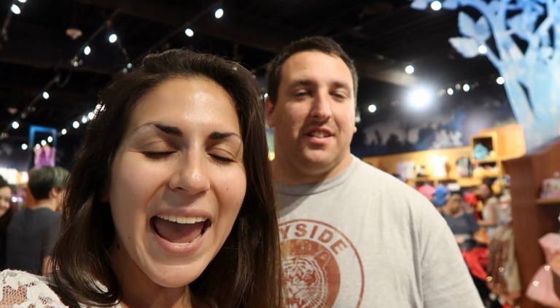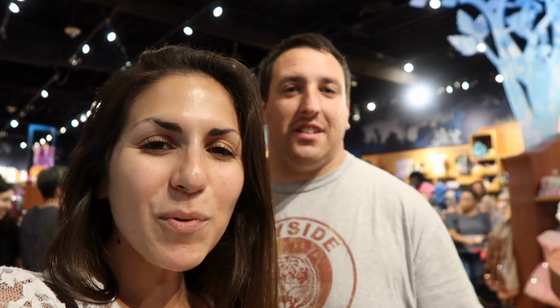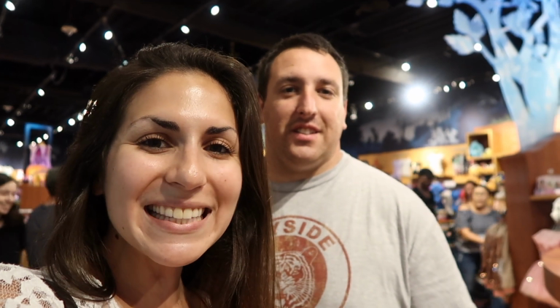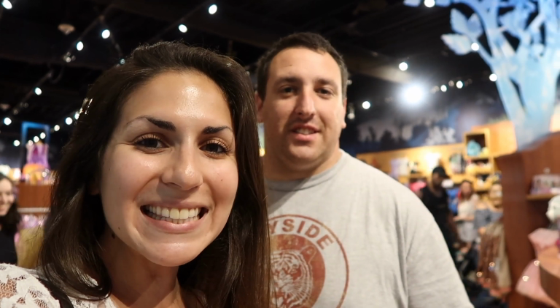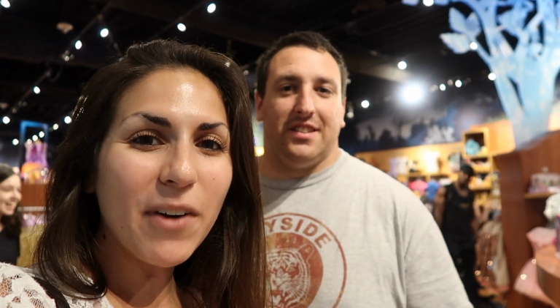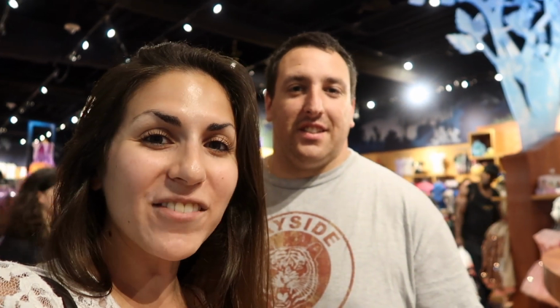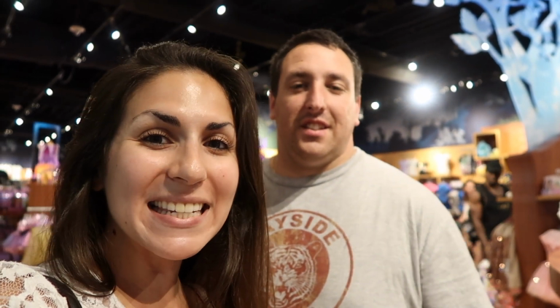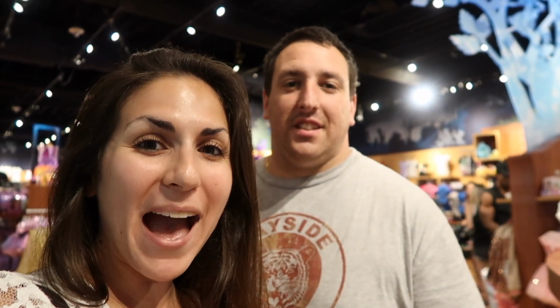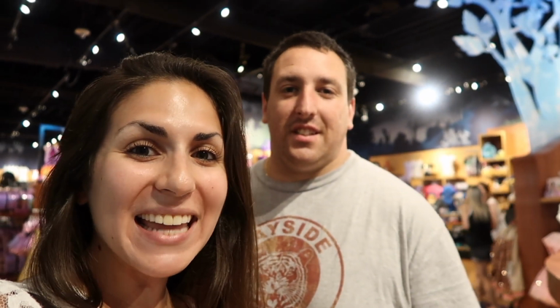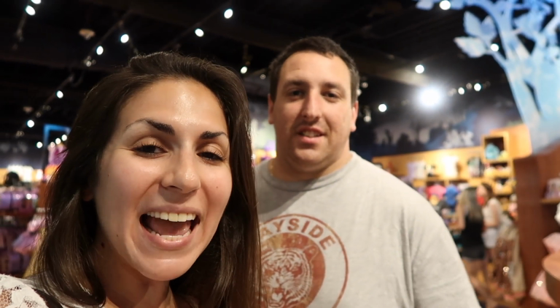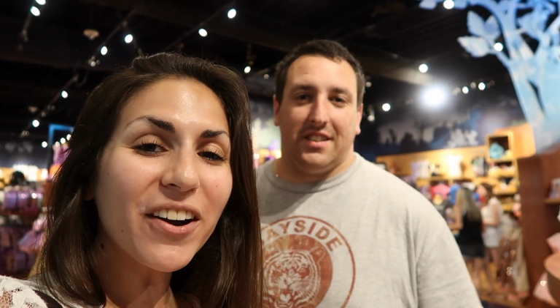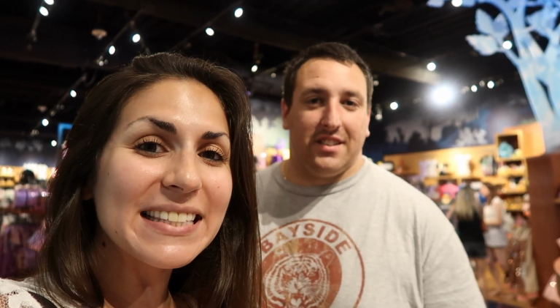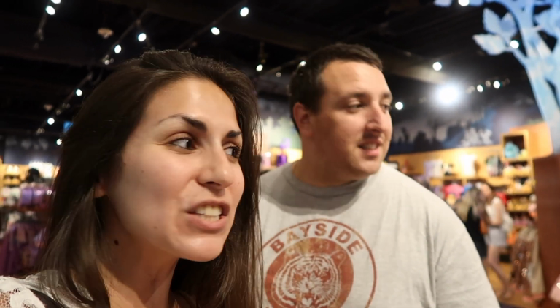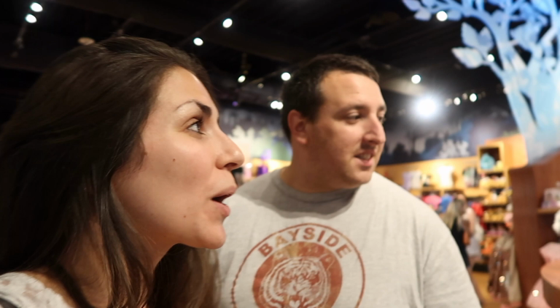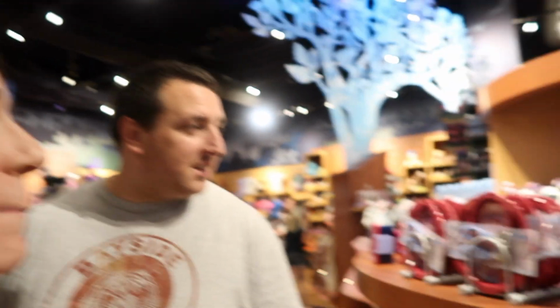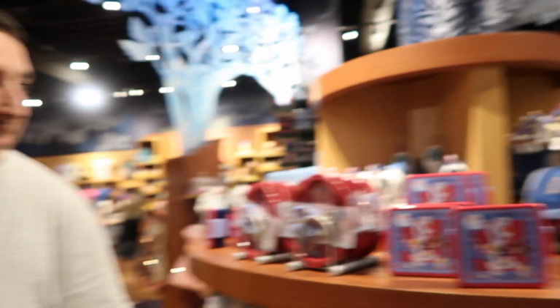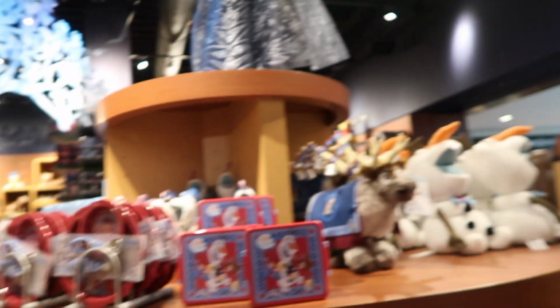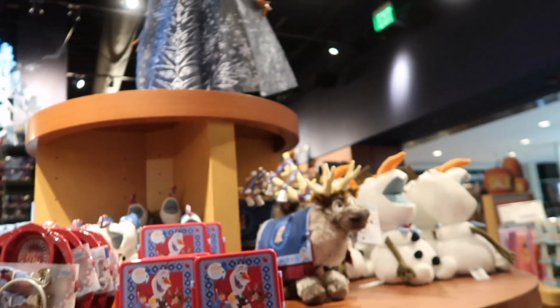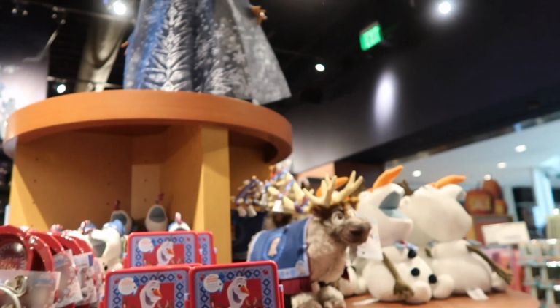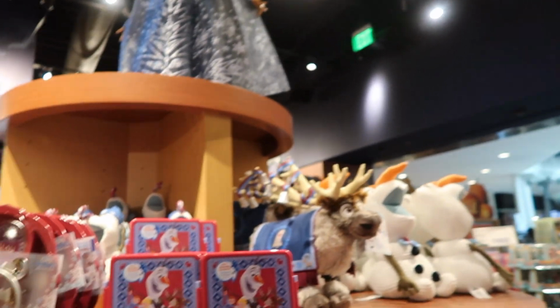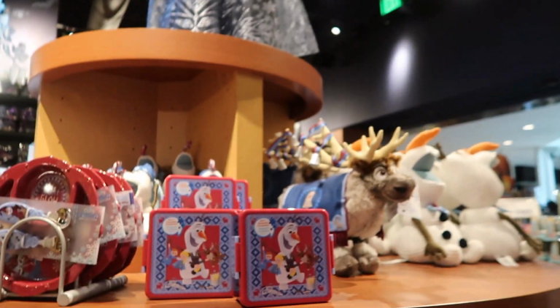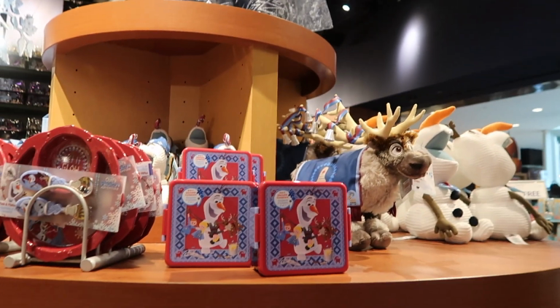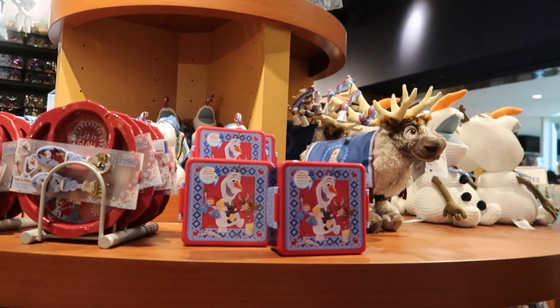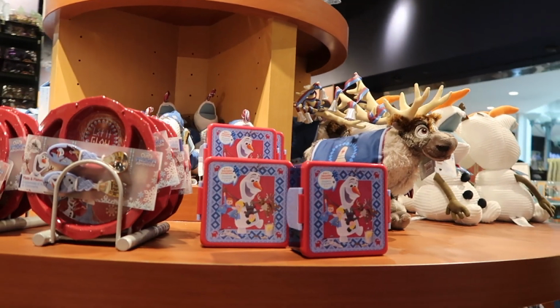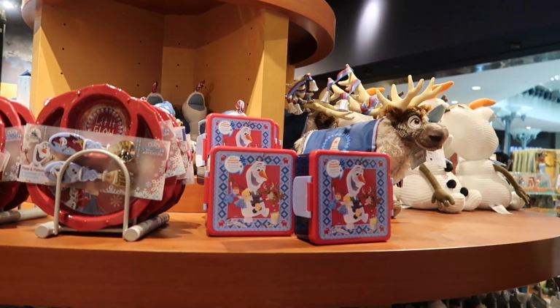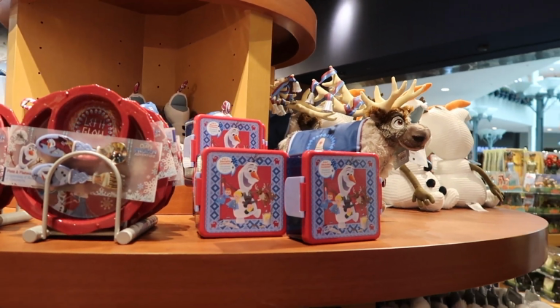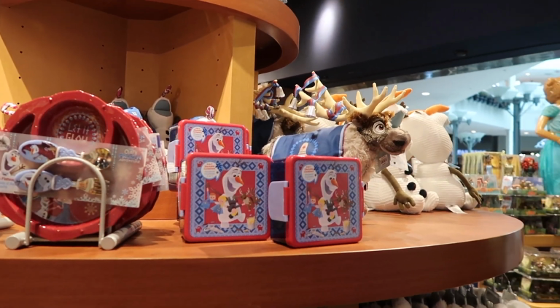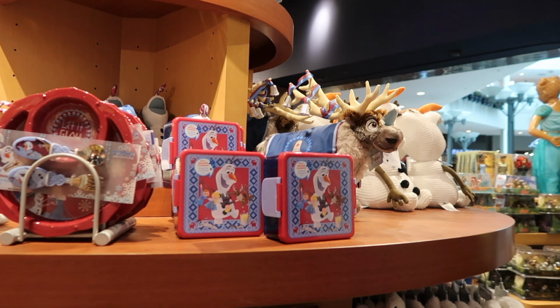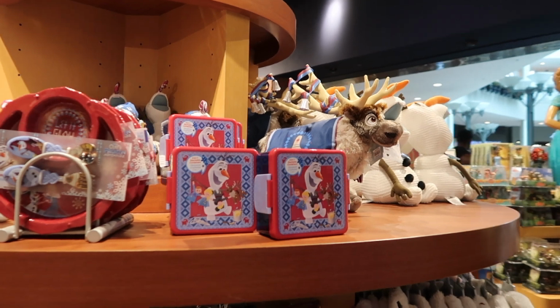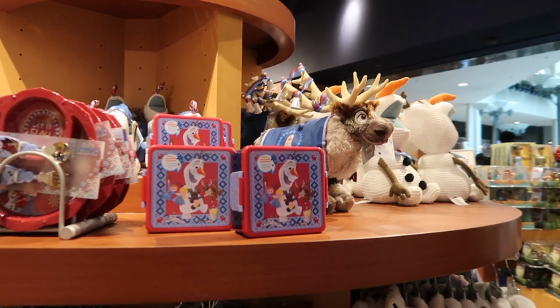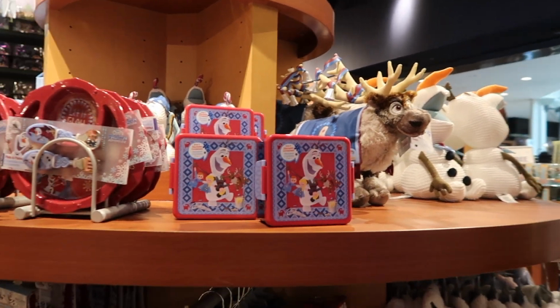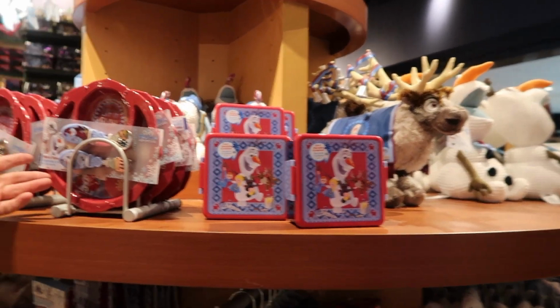Hey everyone, it's Lindsay and David from Everyday Disney Magic, and today we are in the Disney Store because they have some new merchandise for Olaf's Frozen Adventure. Let's check it out.